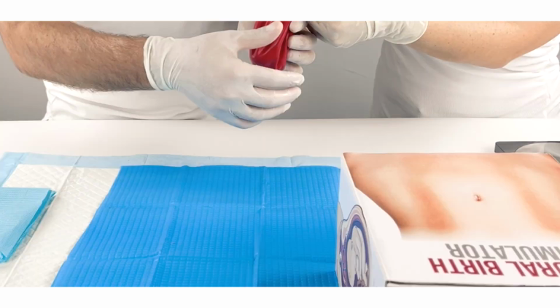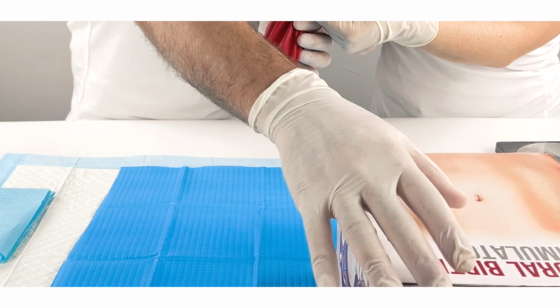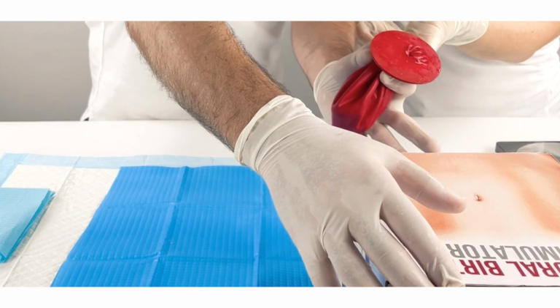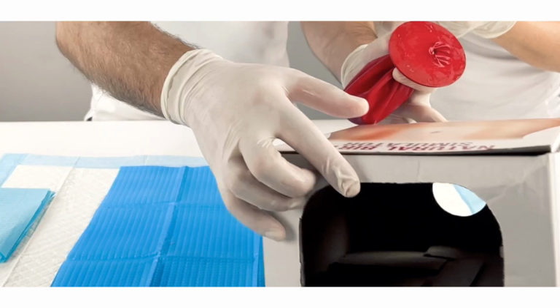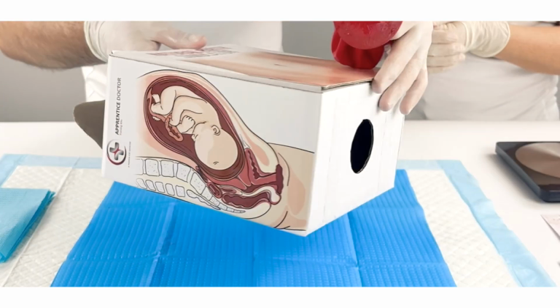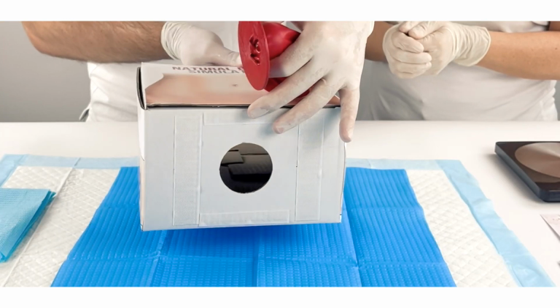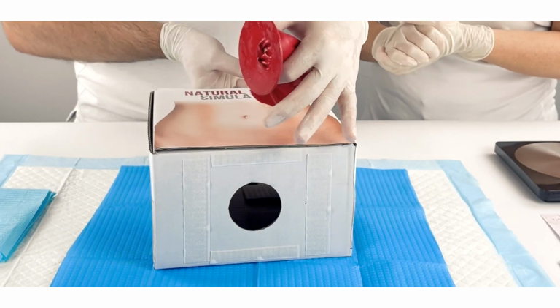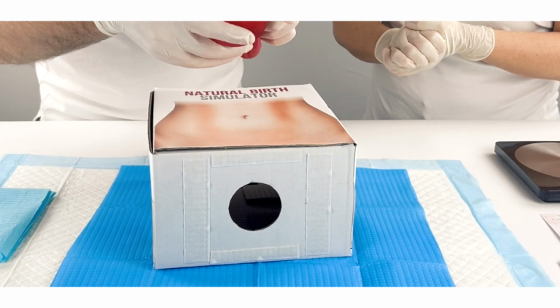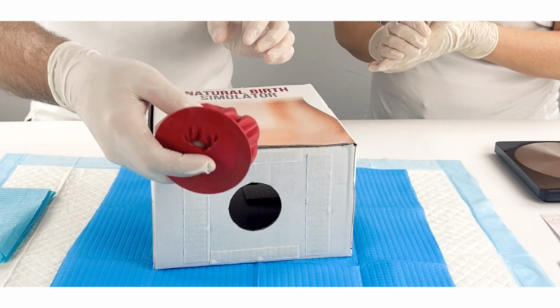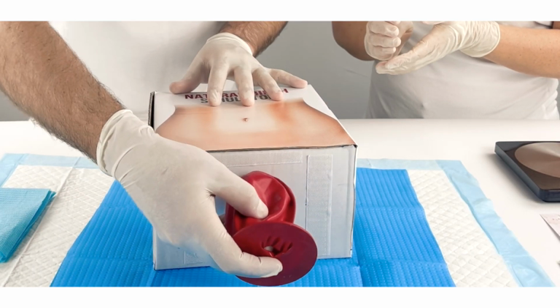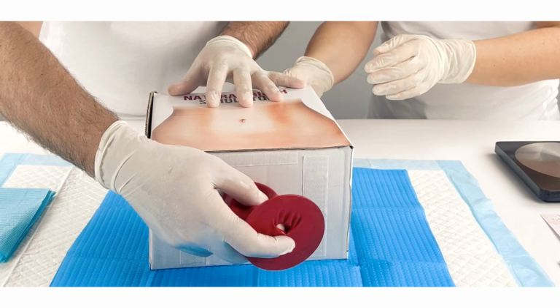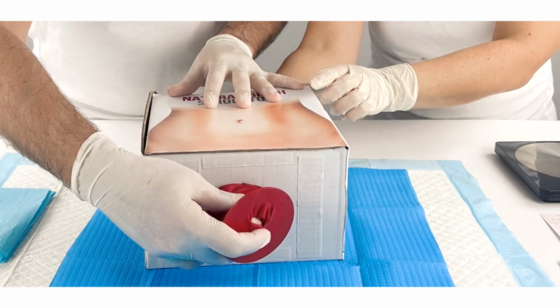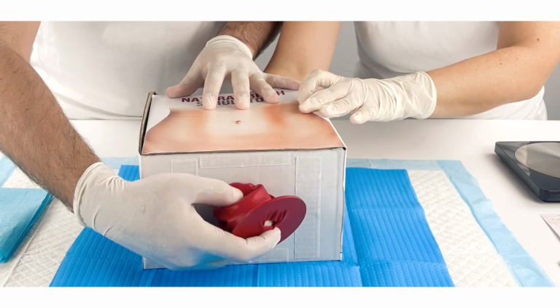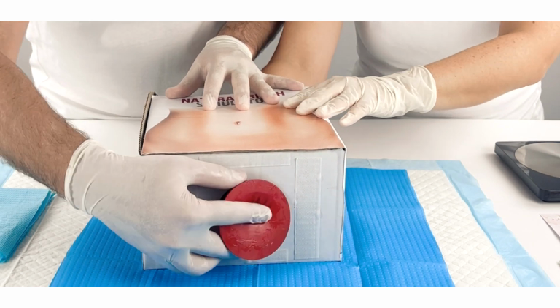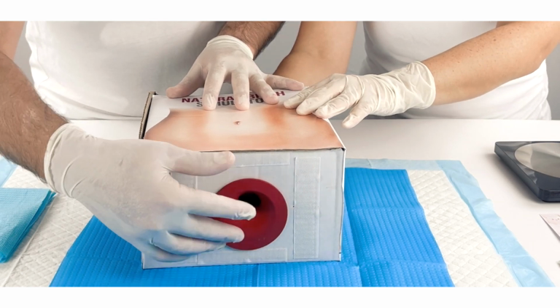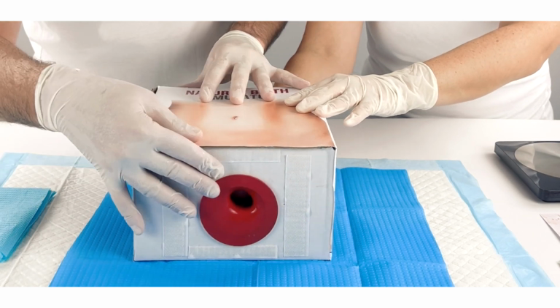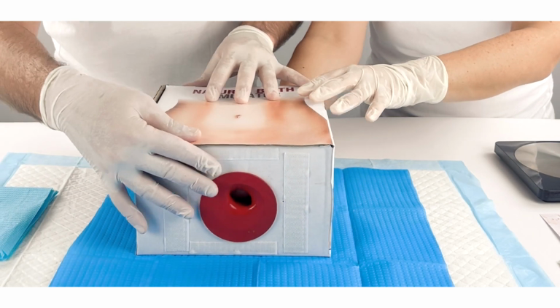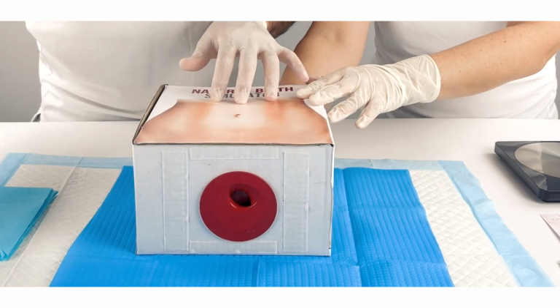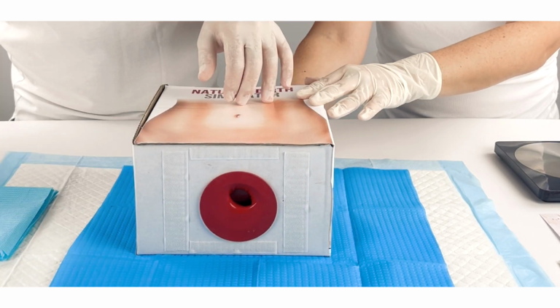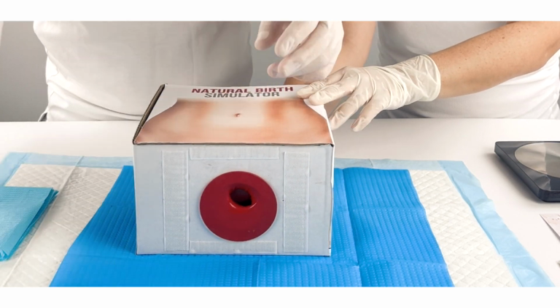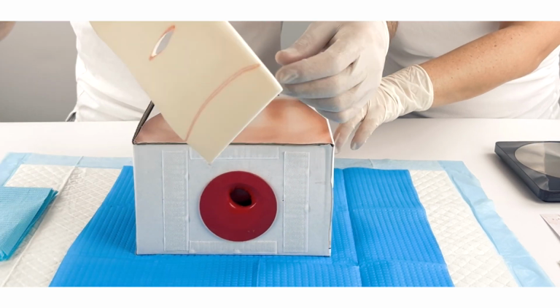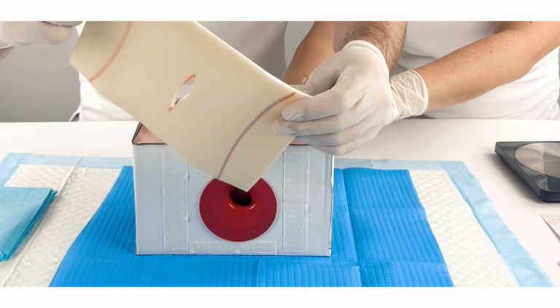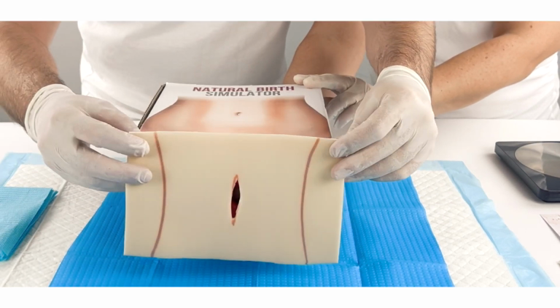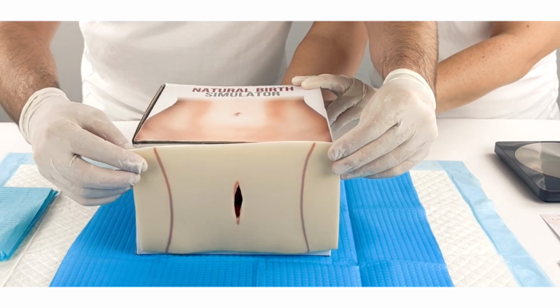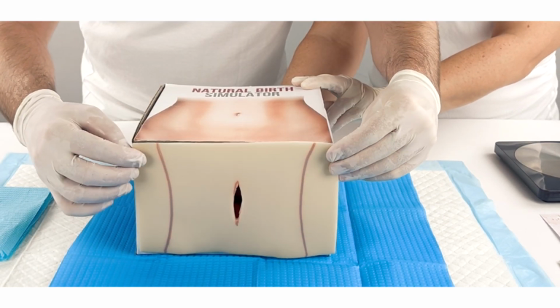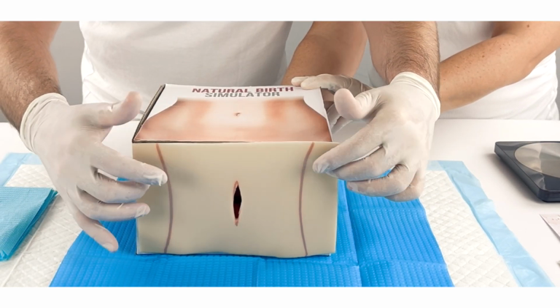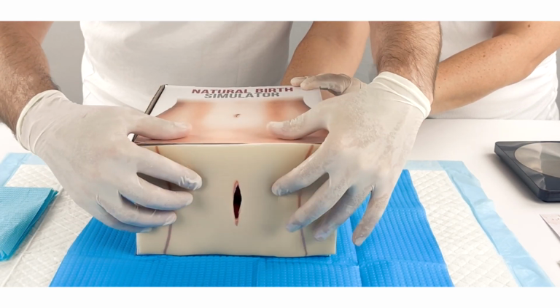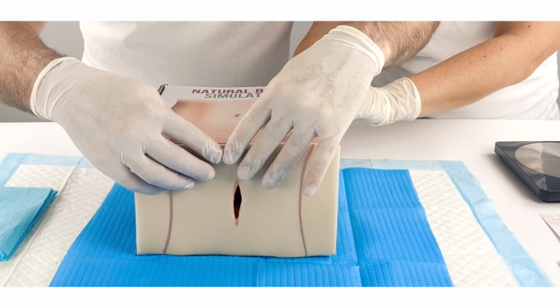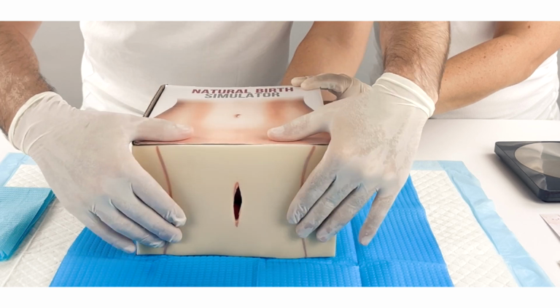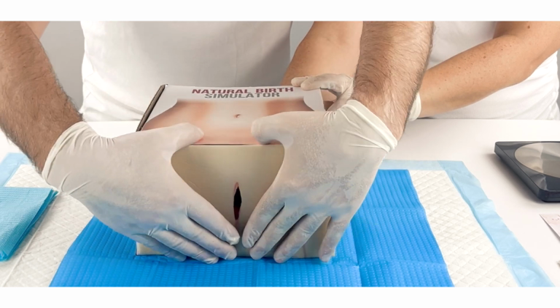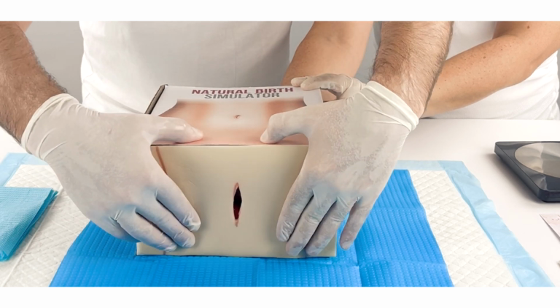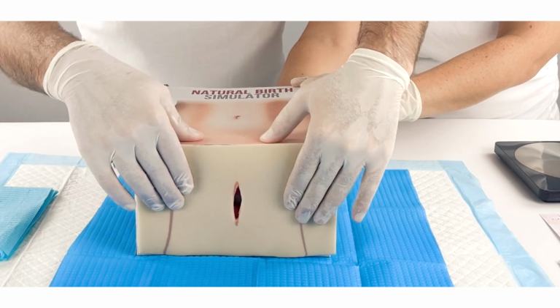Insert the balloon with the tiny baby into the box's circular opening. Finally, secure the perineal simulation skin to the velcro strips on either side of the opening to complete the setup.